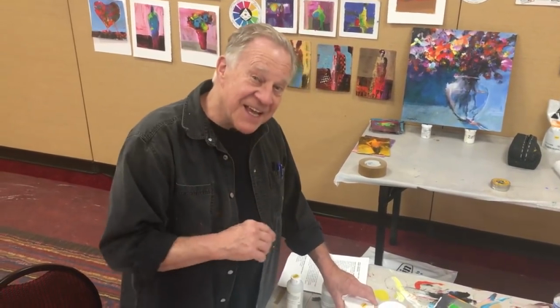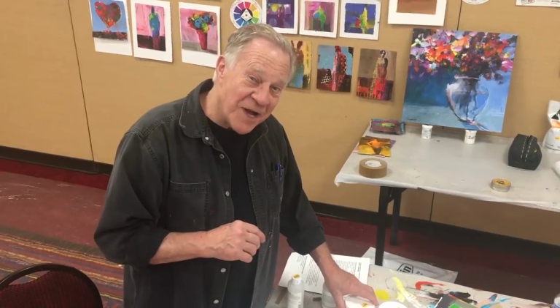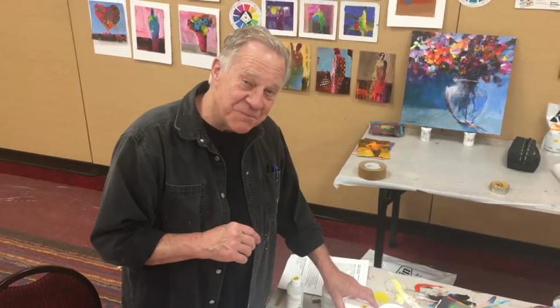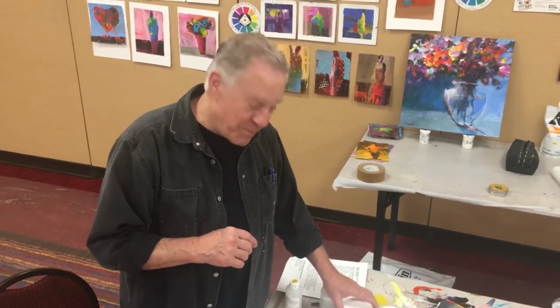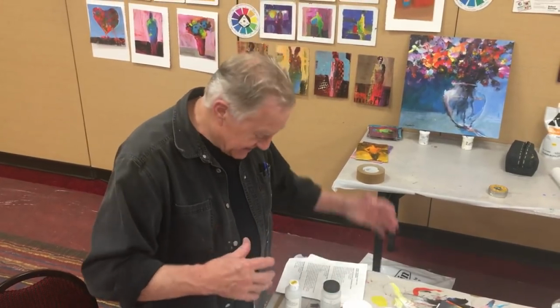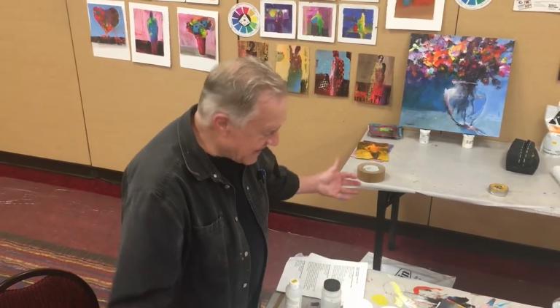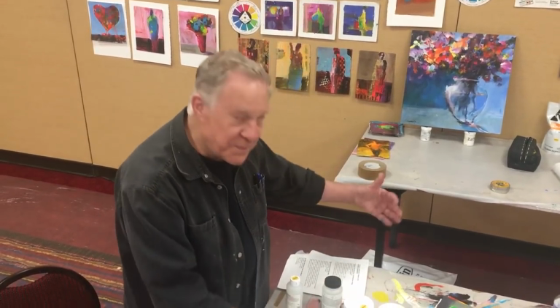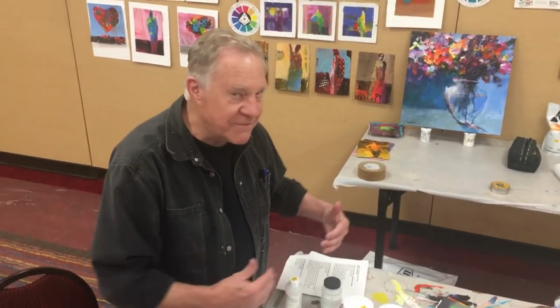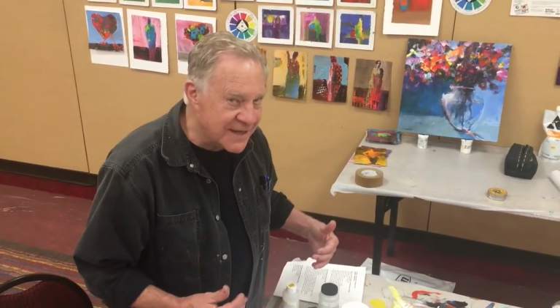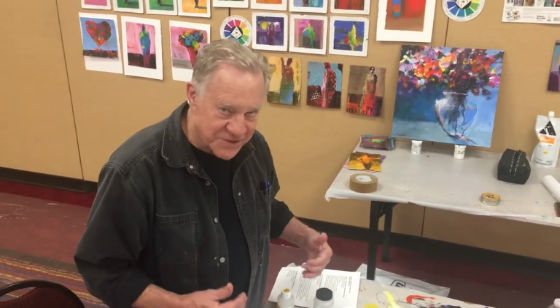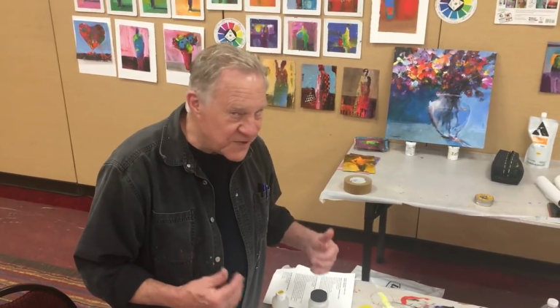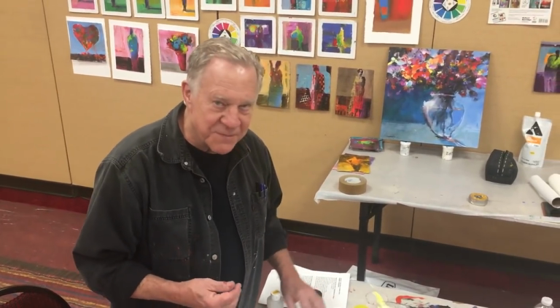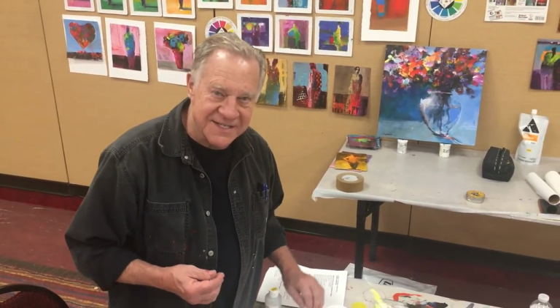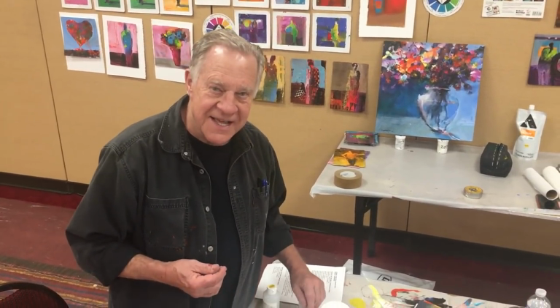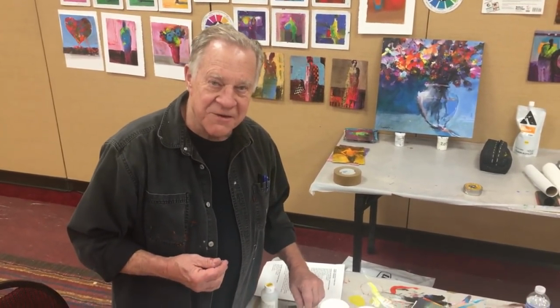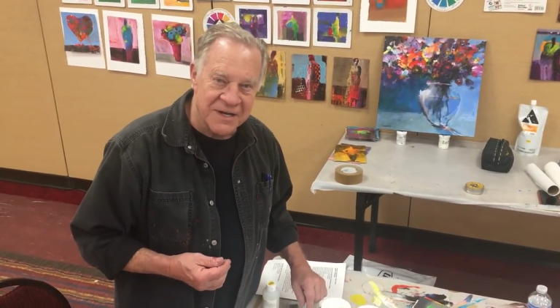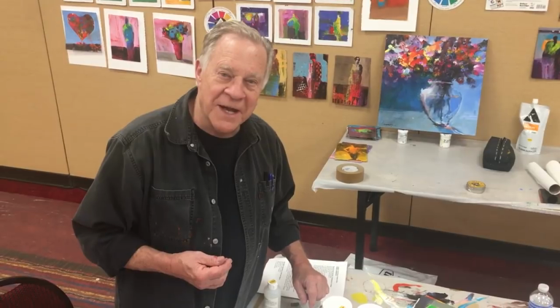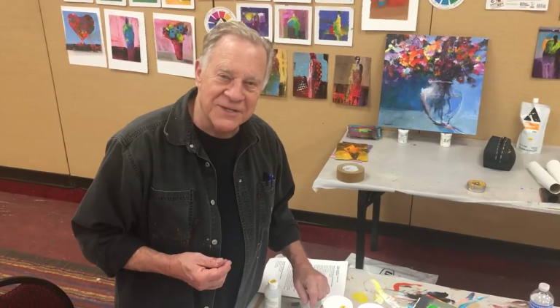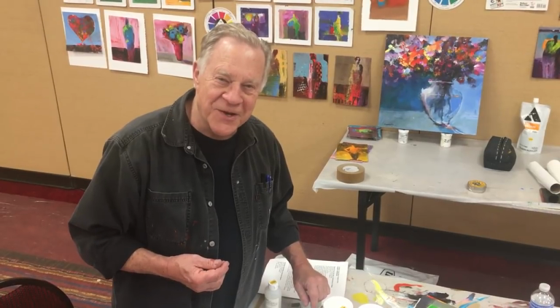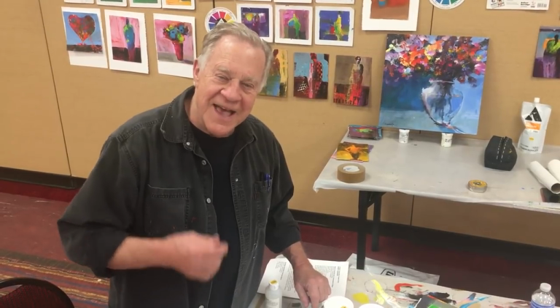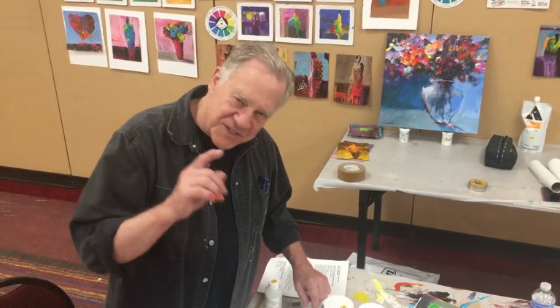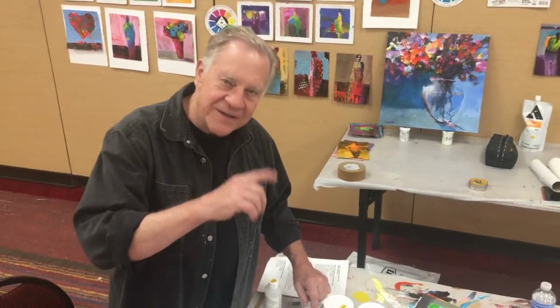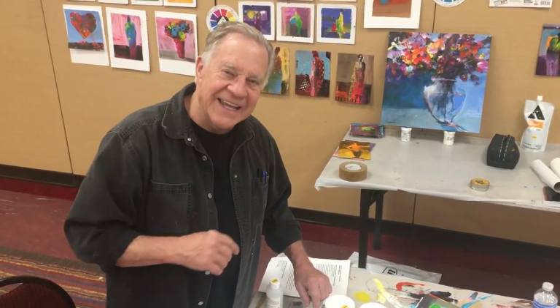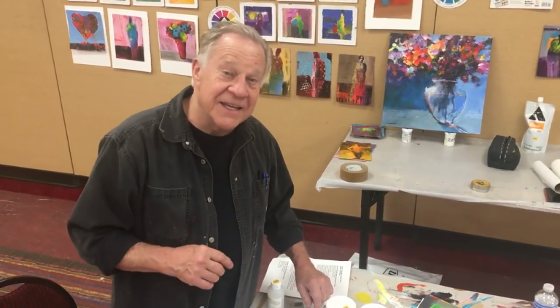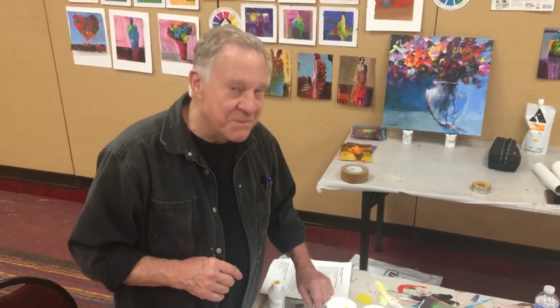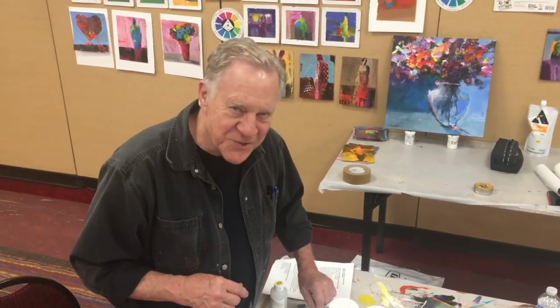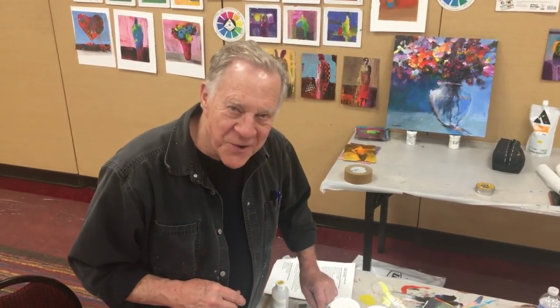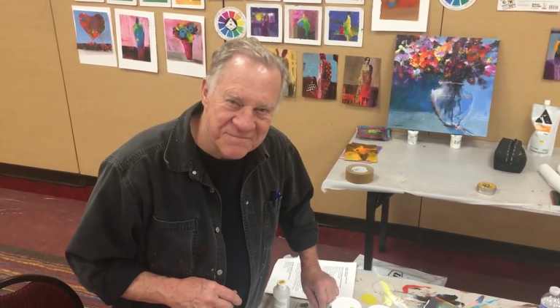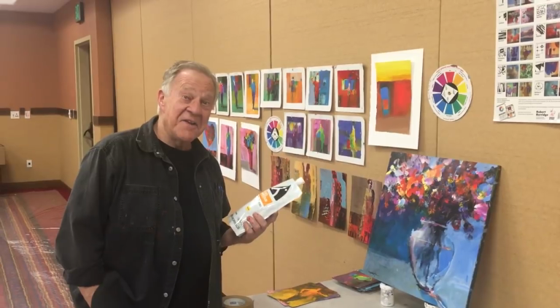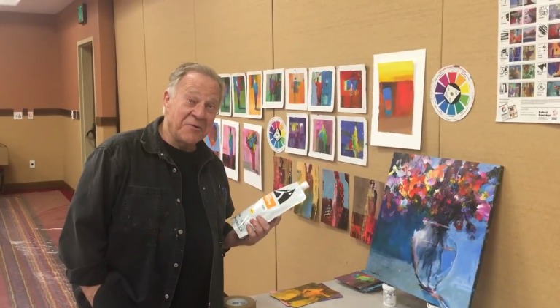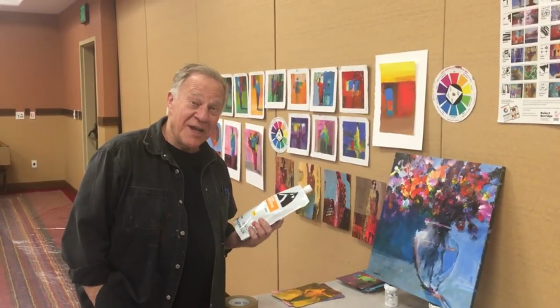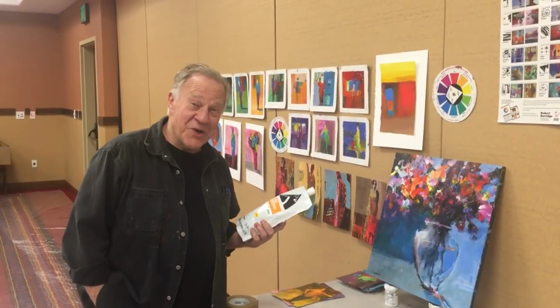Thanks for watching this Bob Blast — it's kind of a little bit of everything. We're just finished up, getting ready to go back to my studio and I'll see you again there. Another trade show coming up!